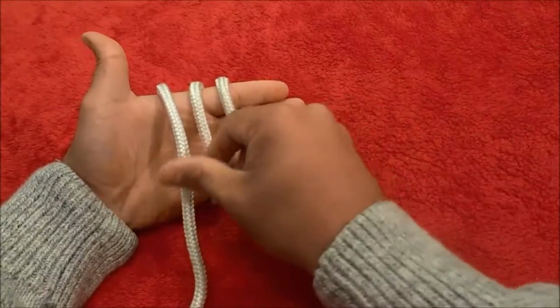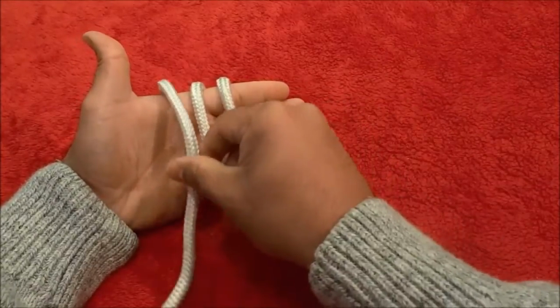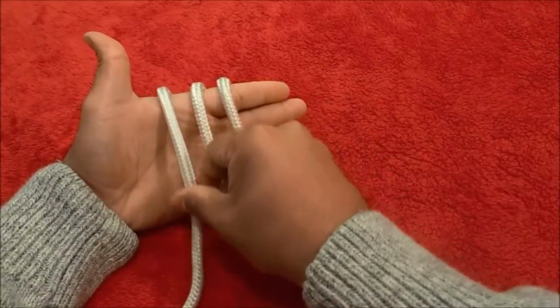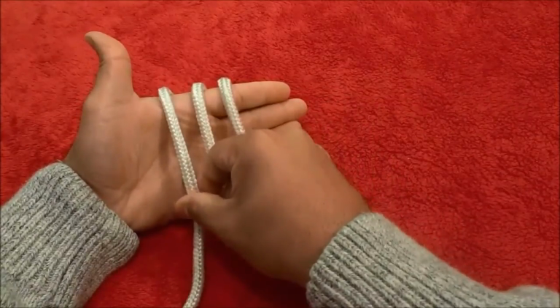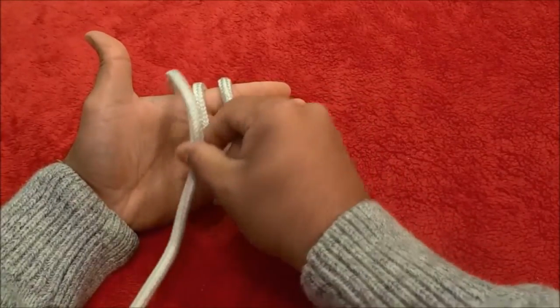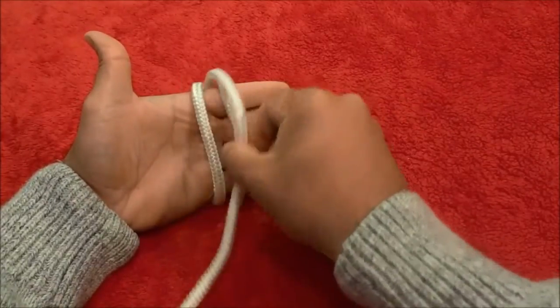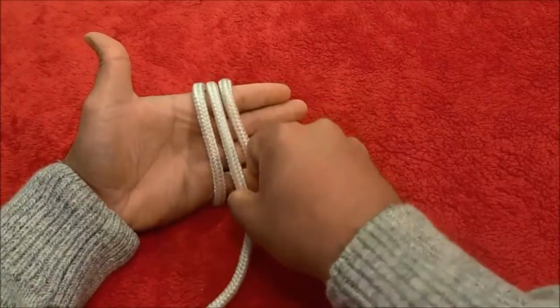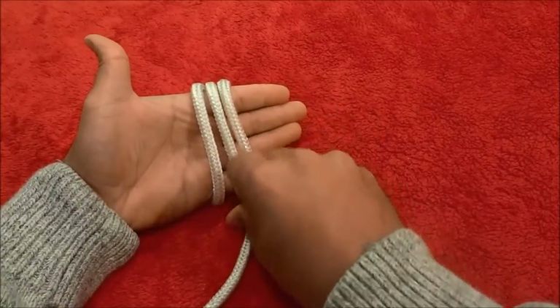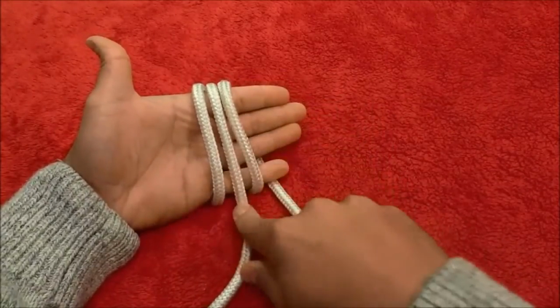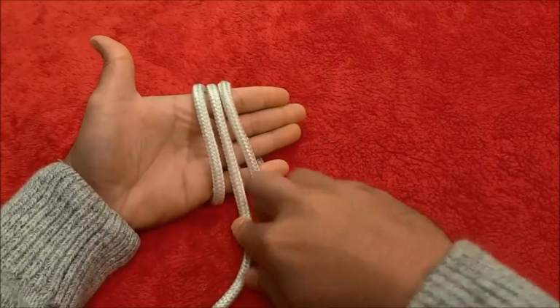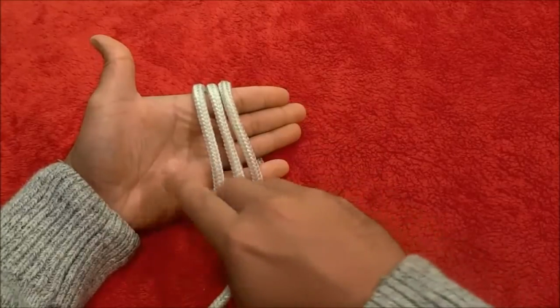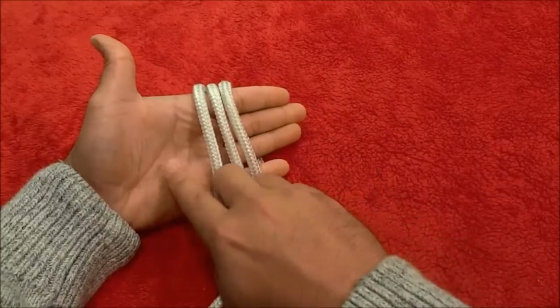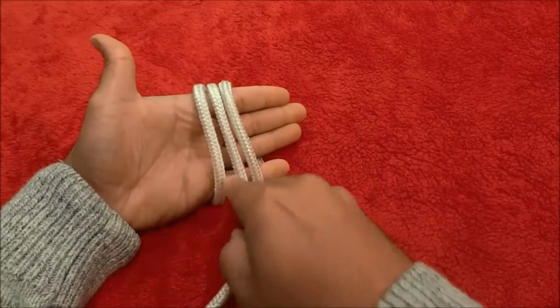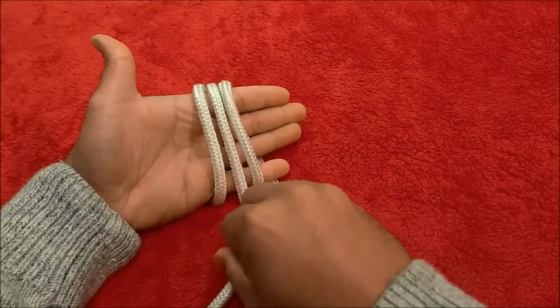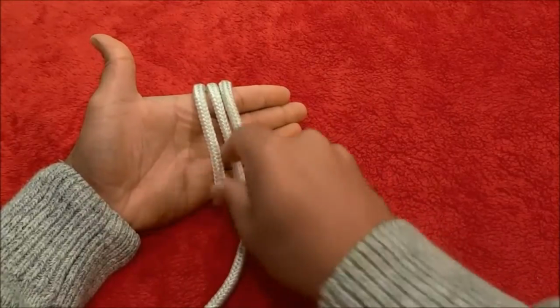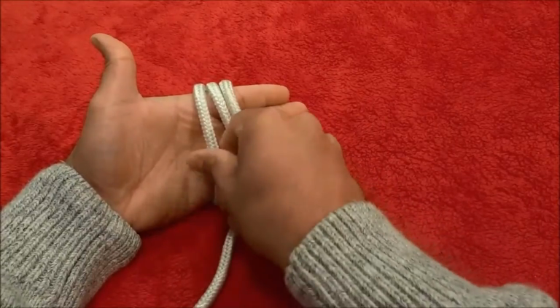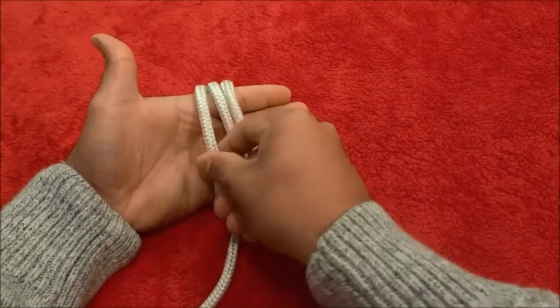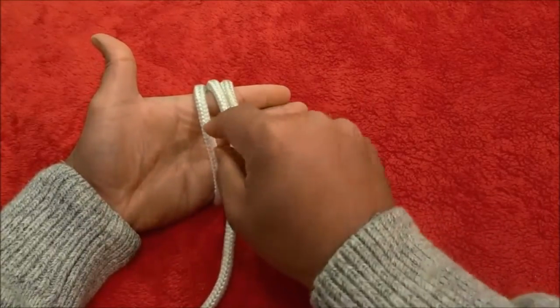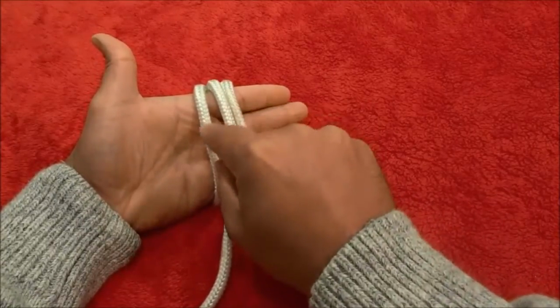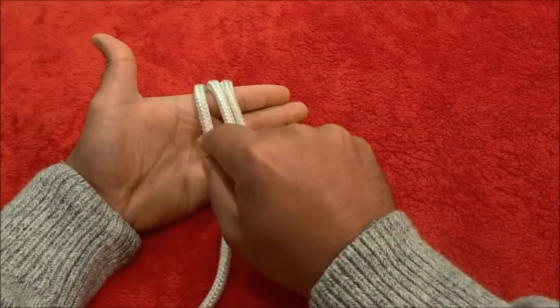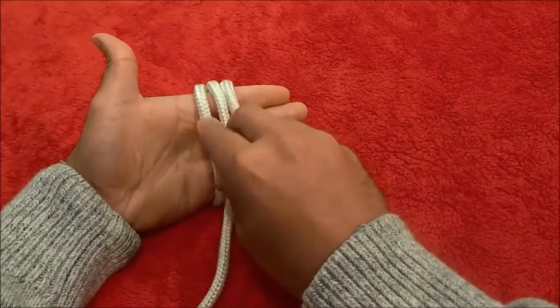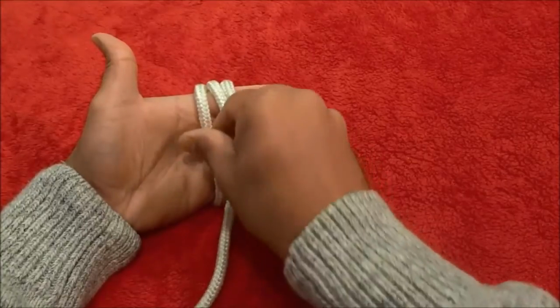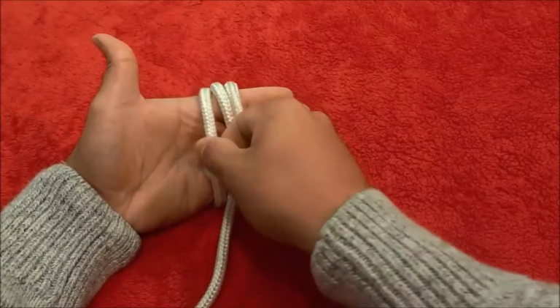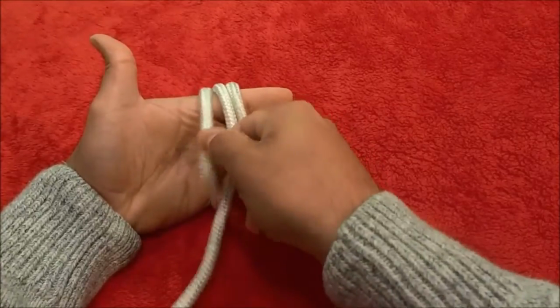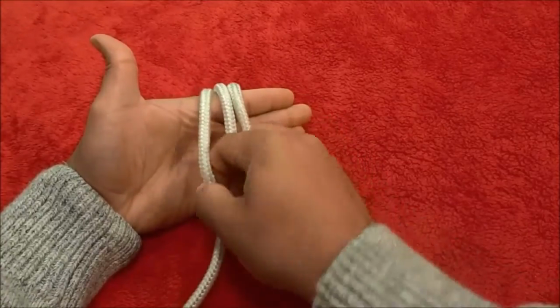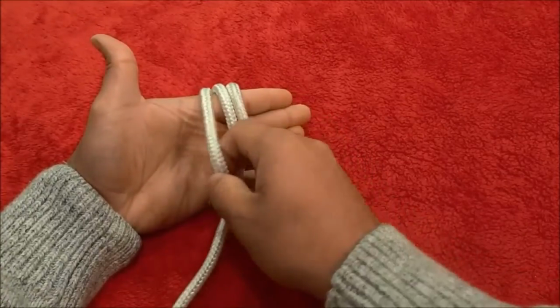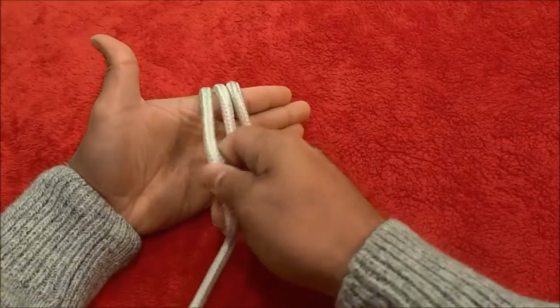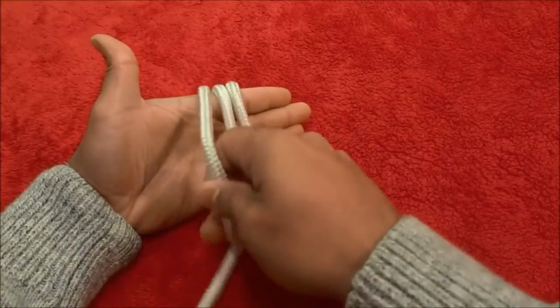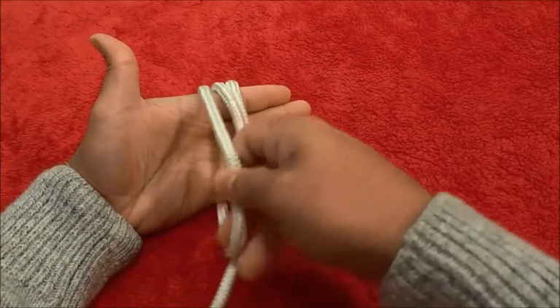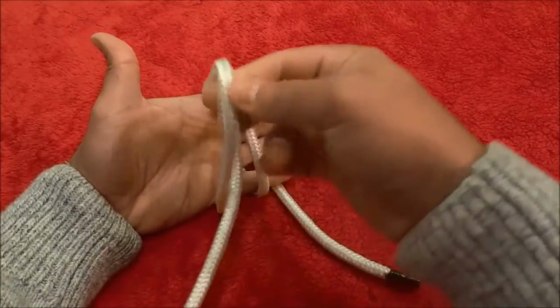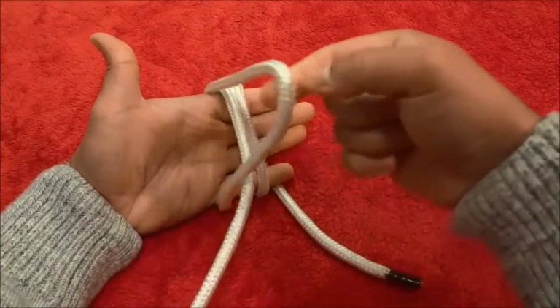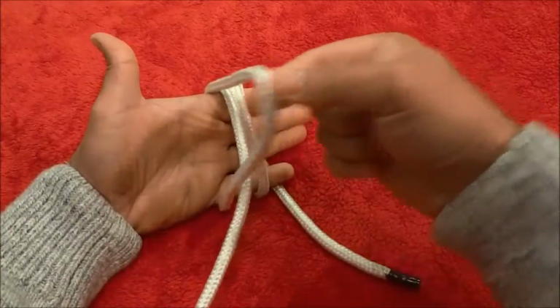Now you're going to take the wrap on the left and move it to the middle. I just took the wrap that was on the left and moved it to the middle. Now I'm going to grab the wrap that is now on the left and pull on it just to get some extra slack.